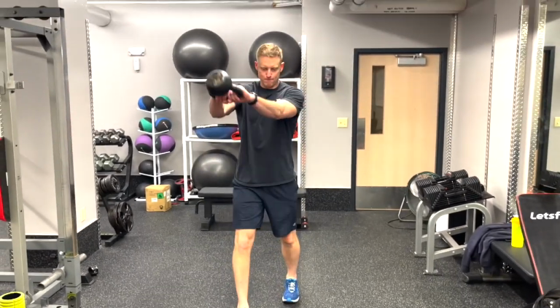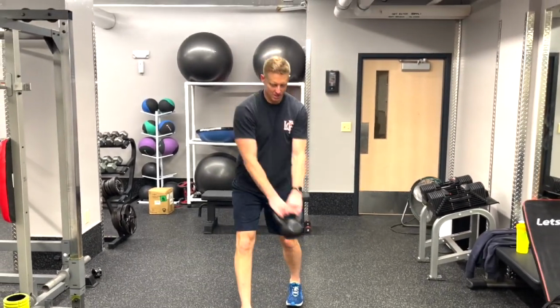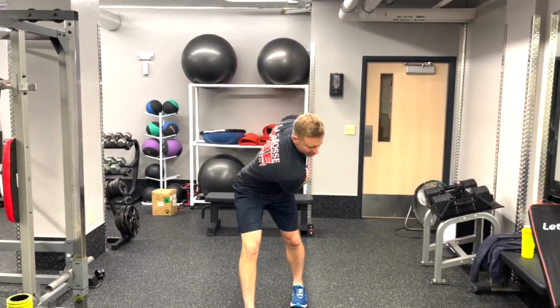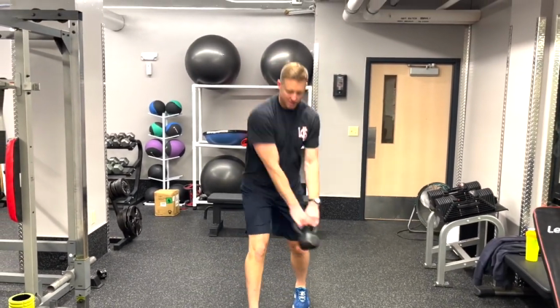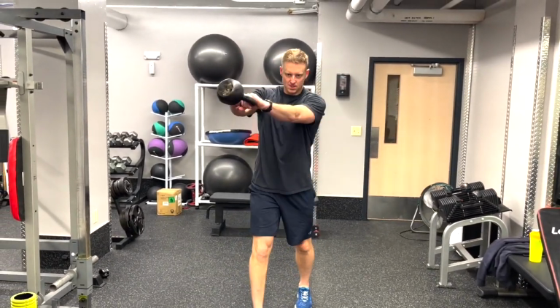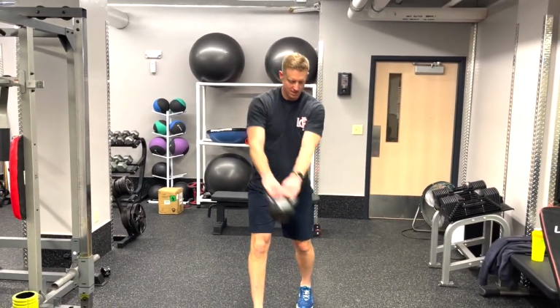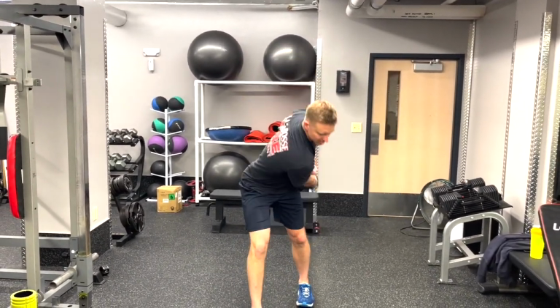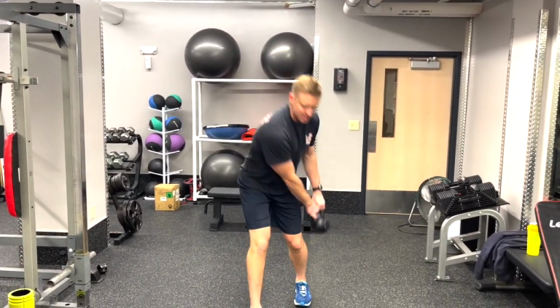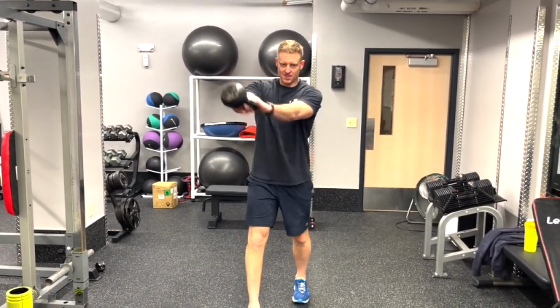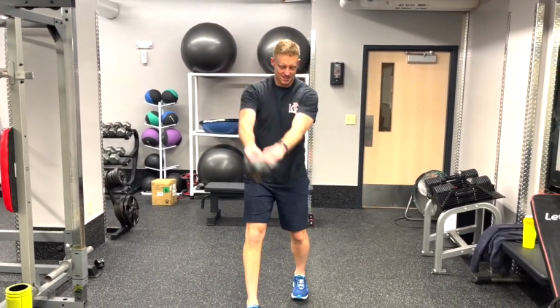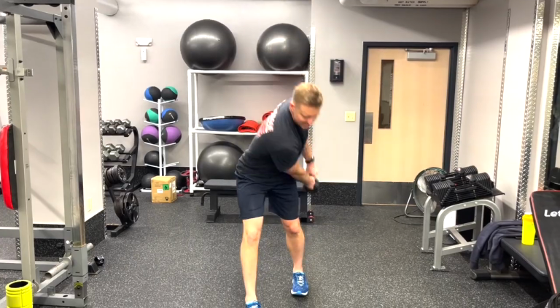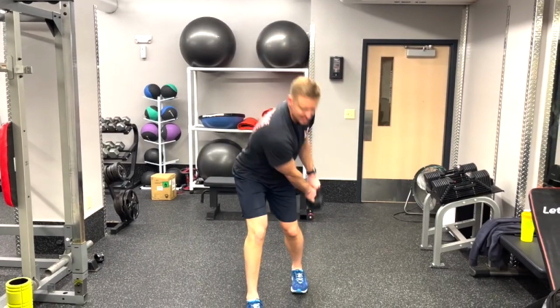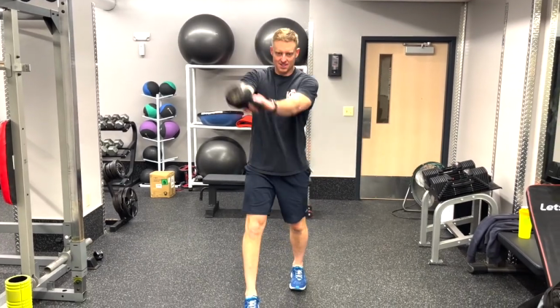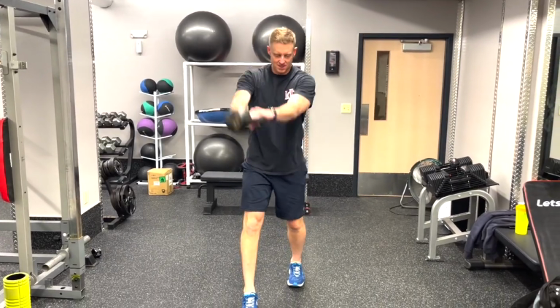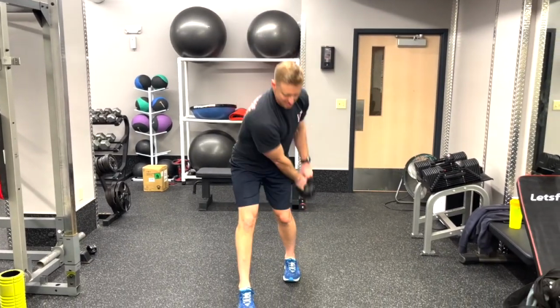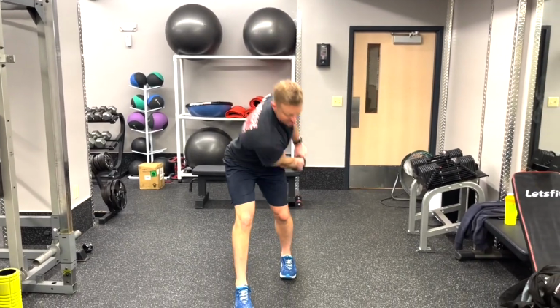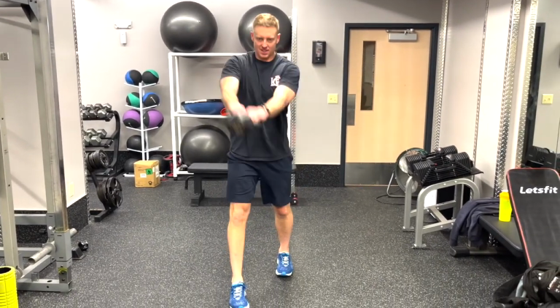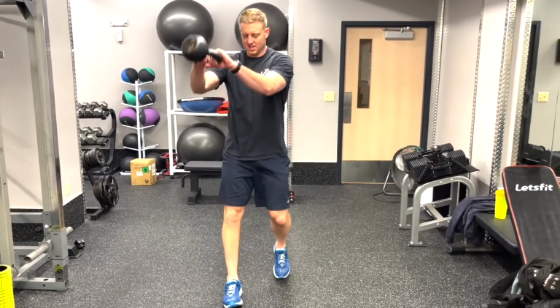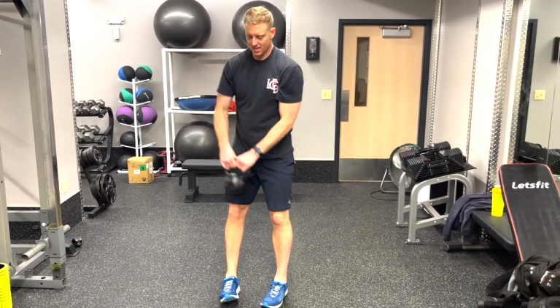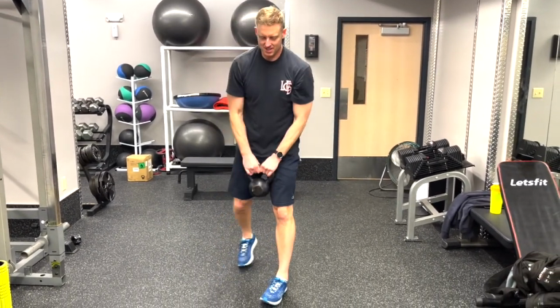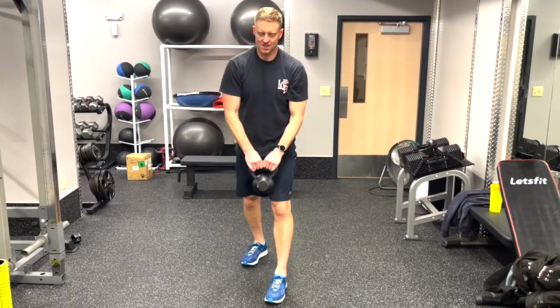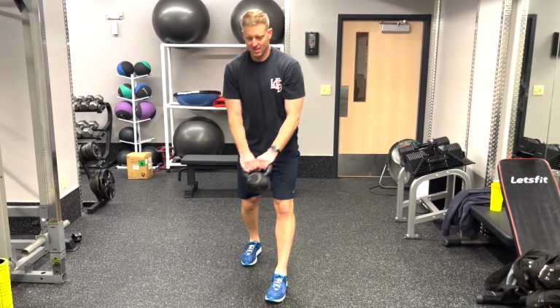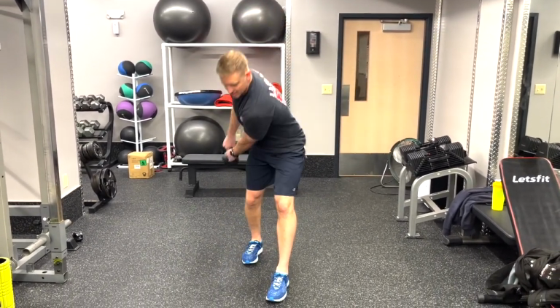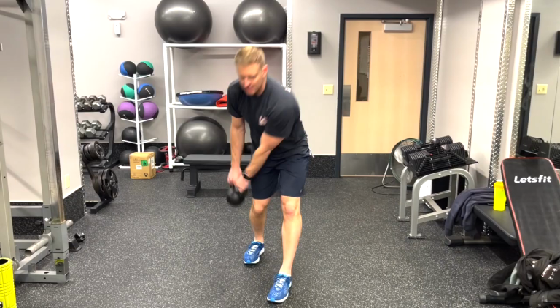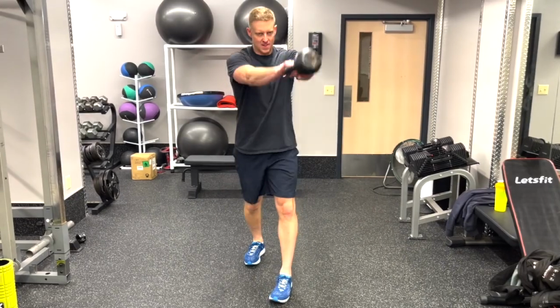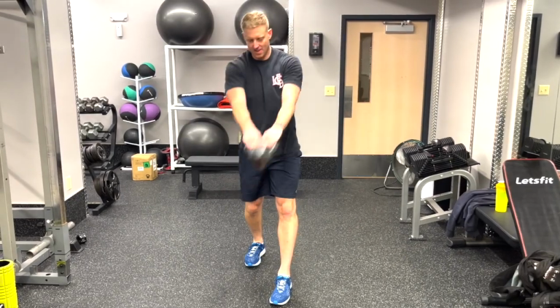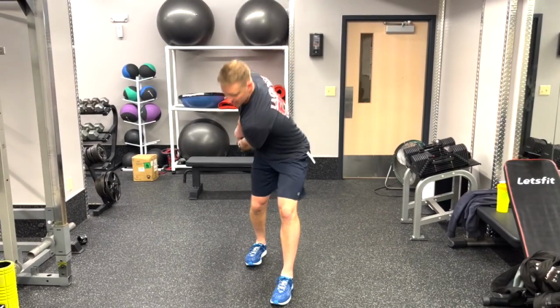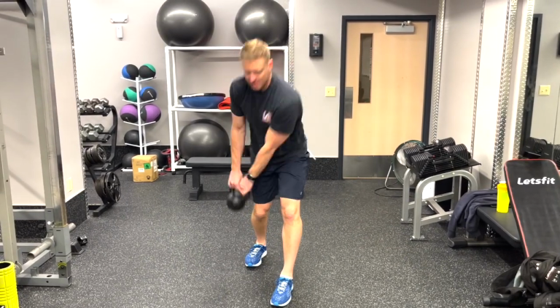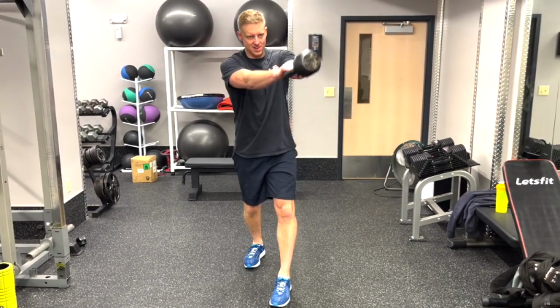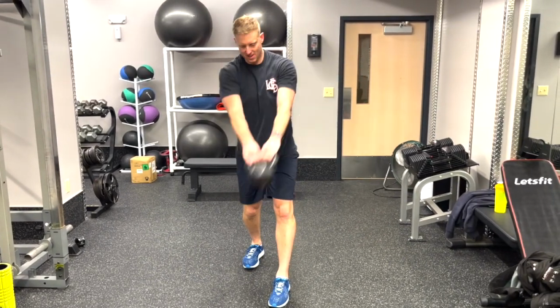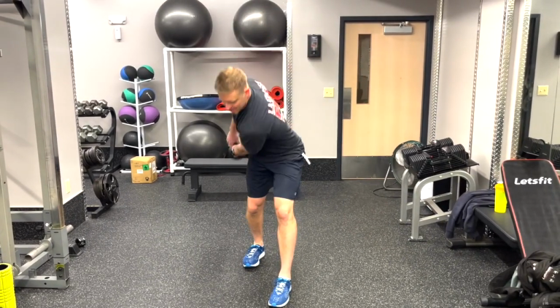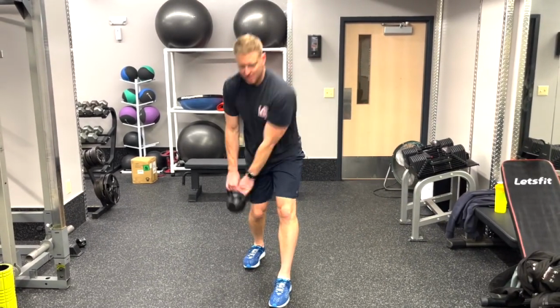To get the momentum to perform the swing, we want to make sure that this is a controlled motion — not a ton of bending in the knees — but really focusing on that hip drive to force the kettlebell to move.